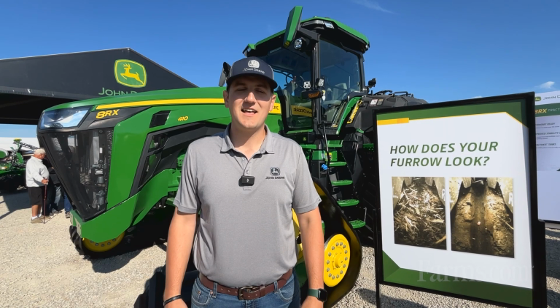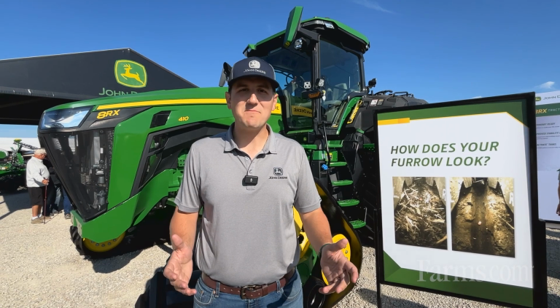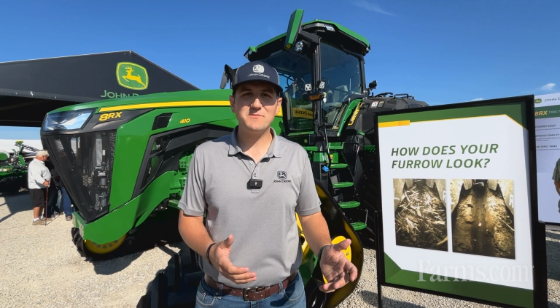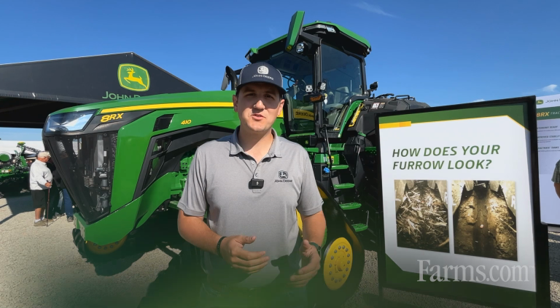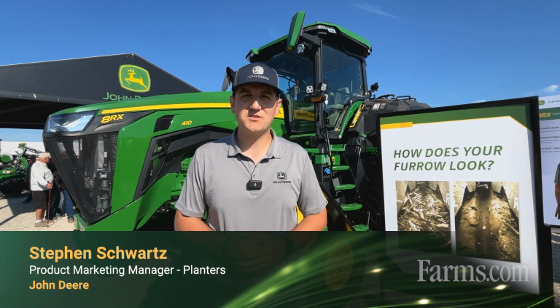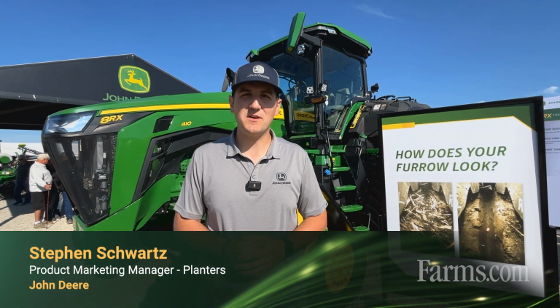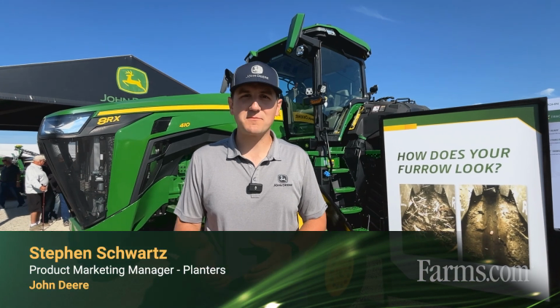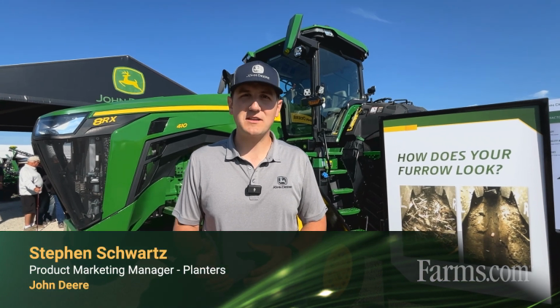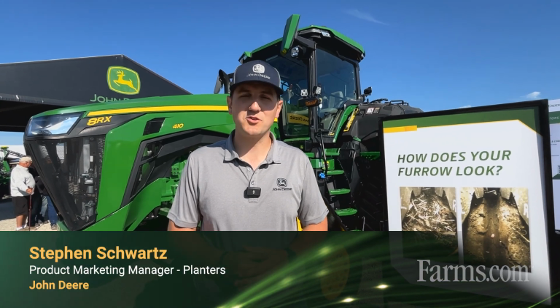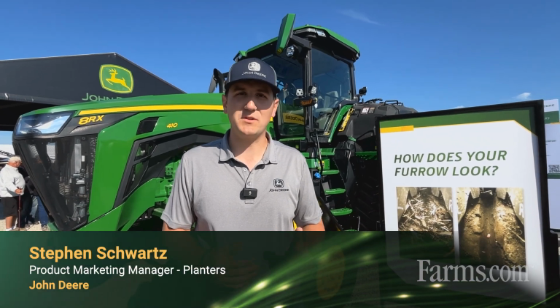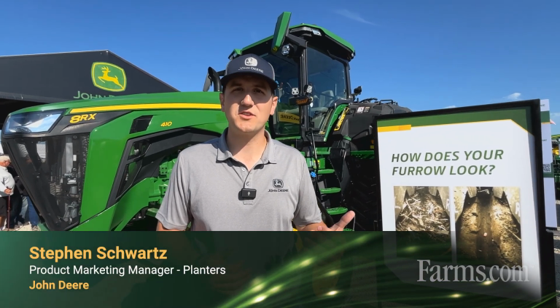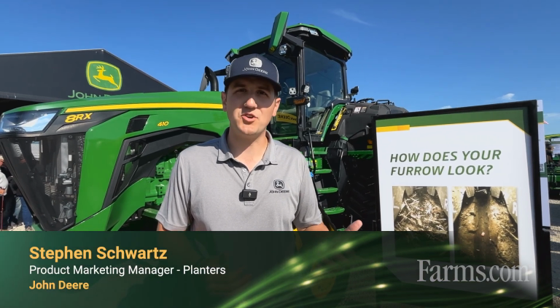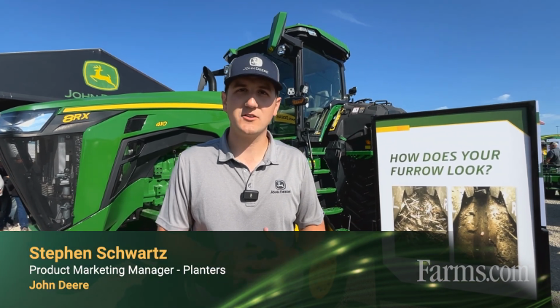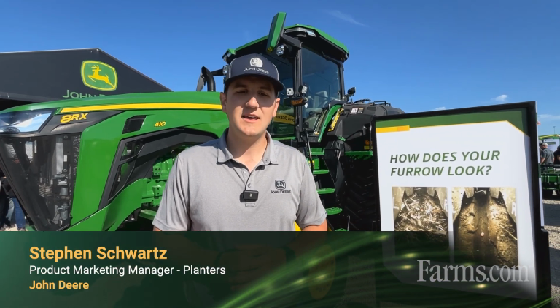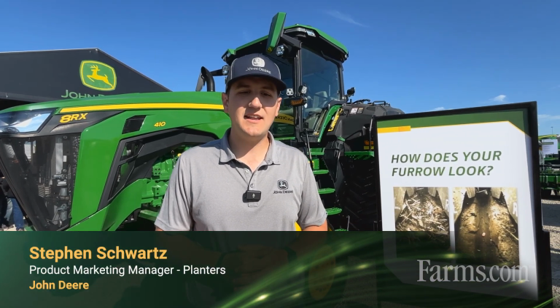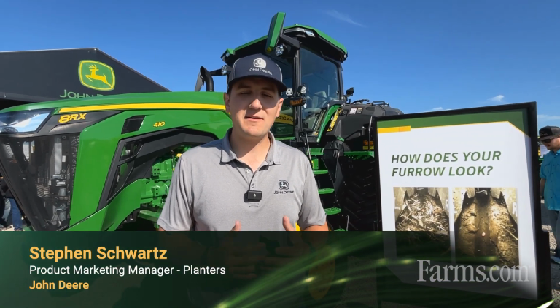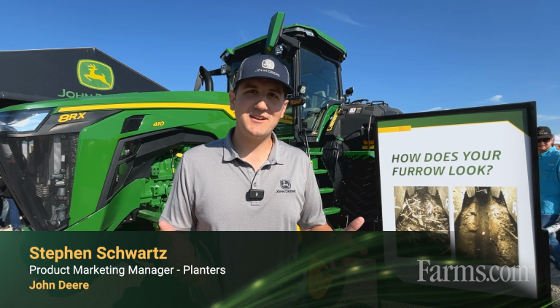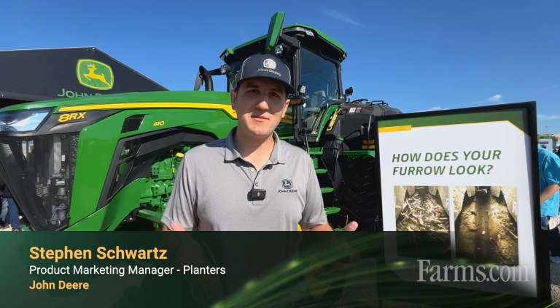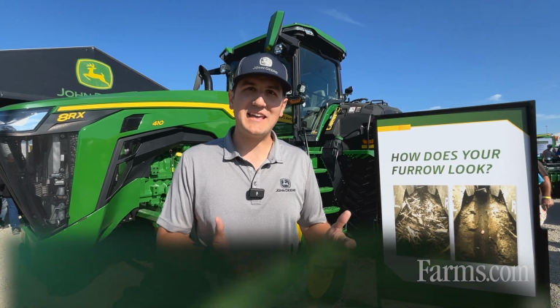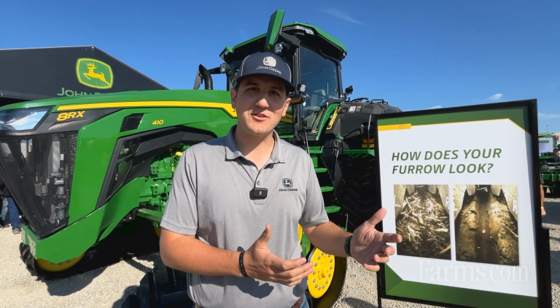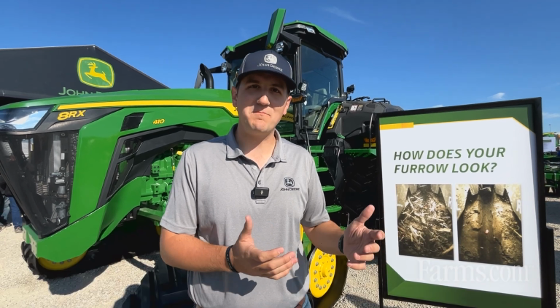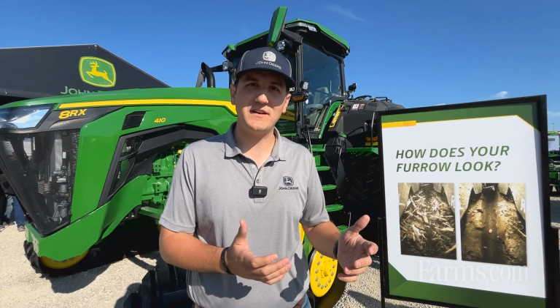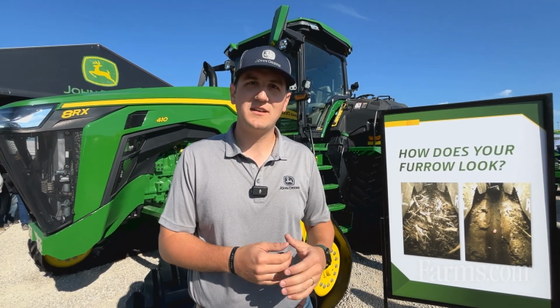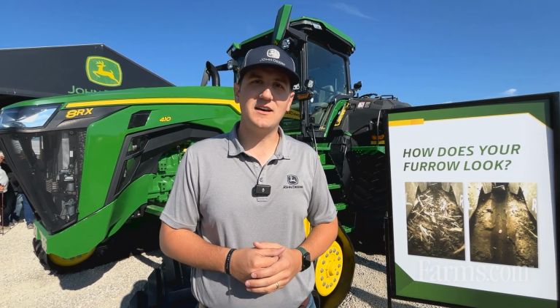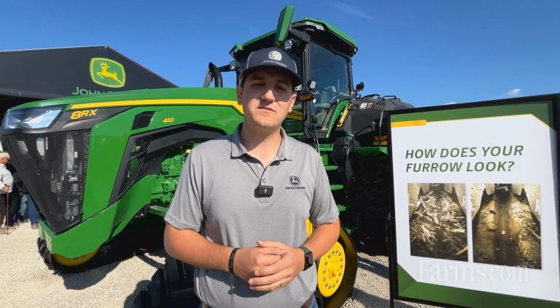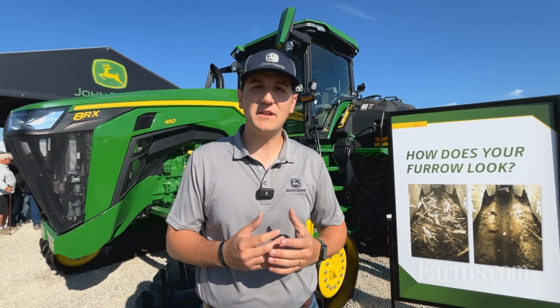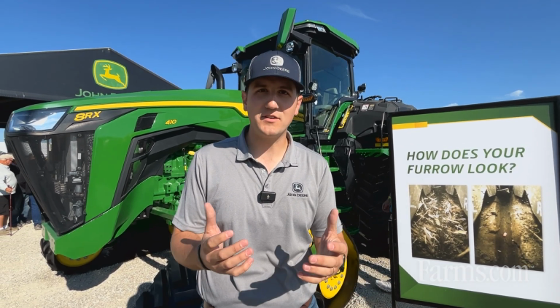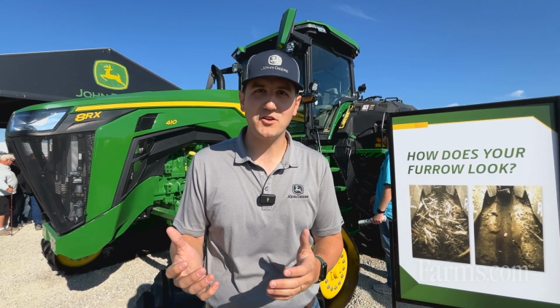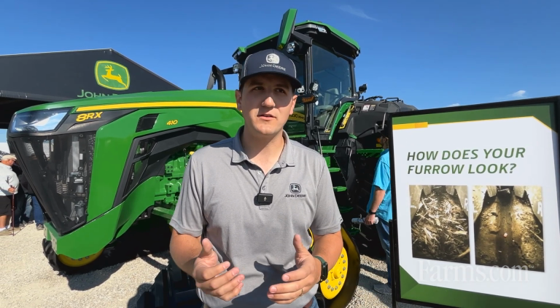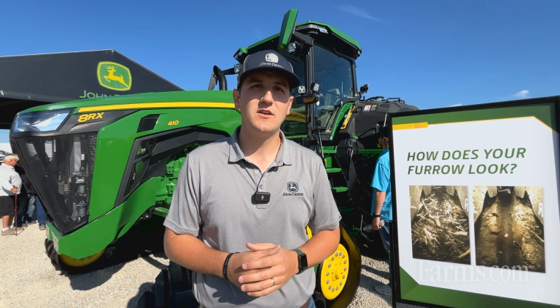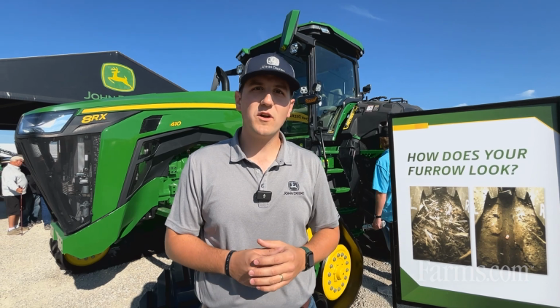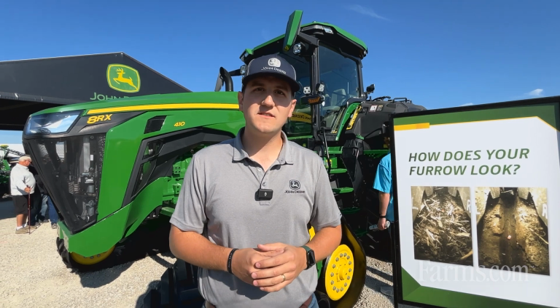Hi, my name is Steven Schwartz. I'm the product marketing manager for planters here with John Deere, and today I'm excited to talk about some of the agronomic benefits of John Deere planters.